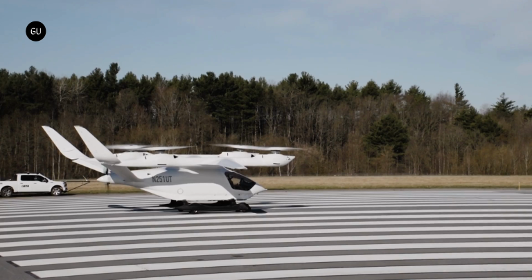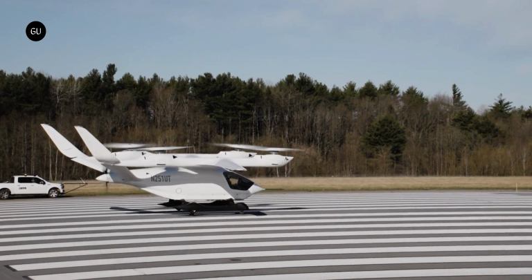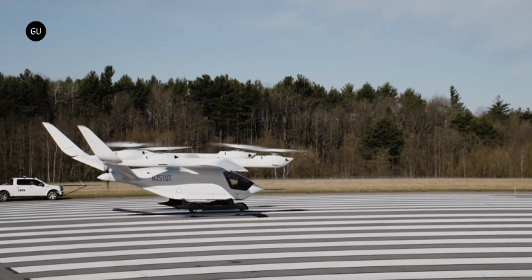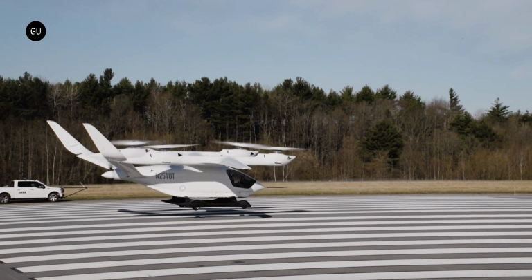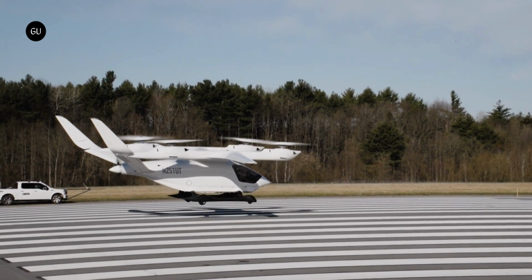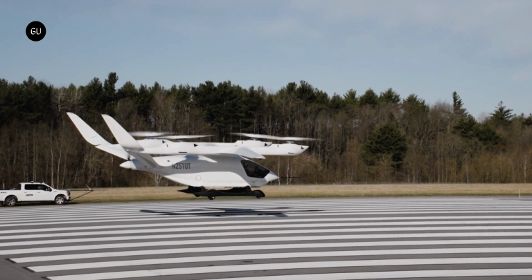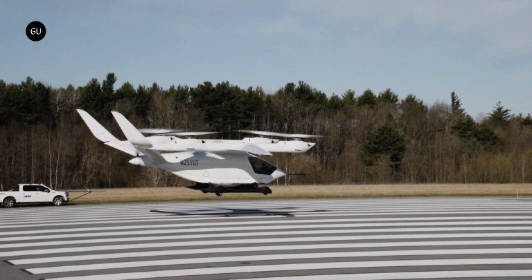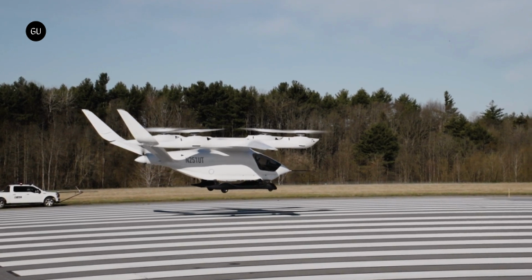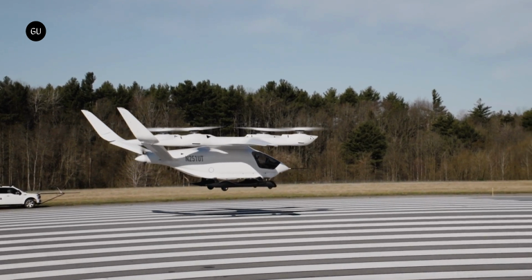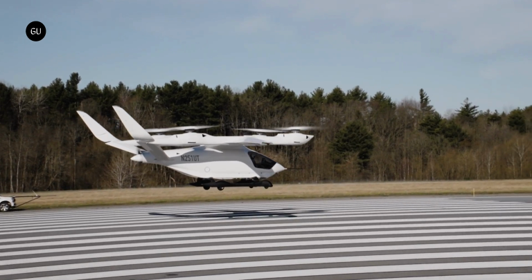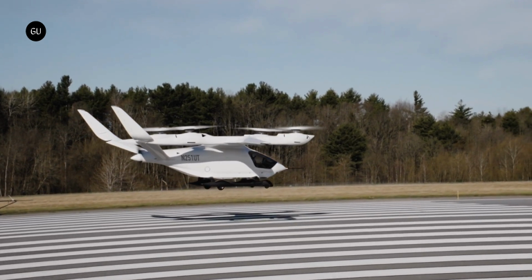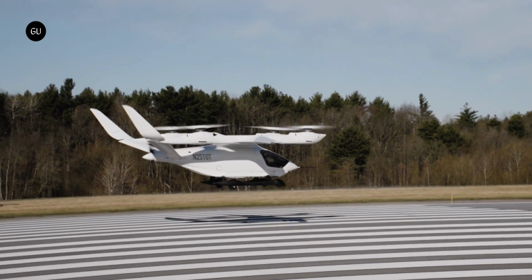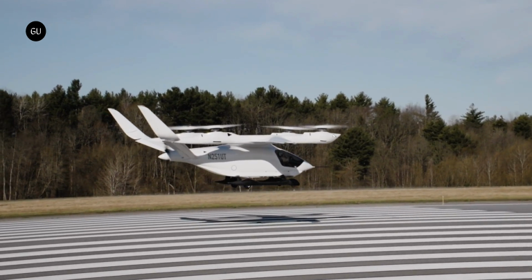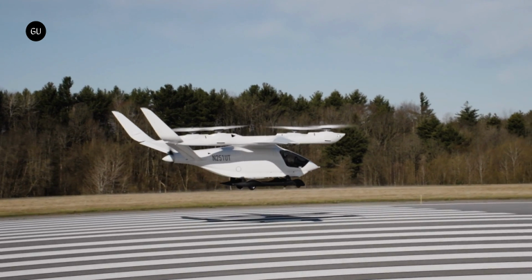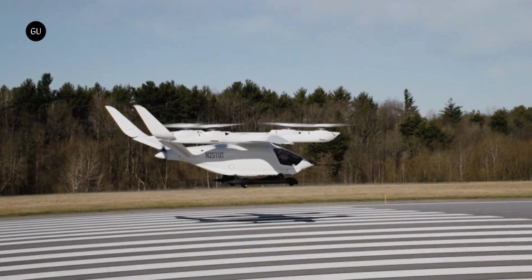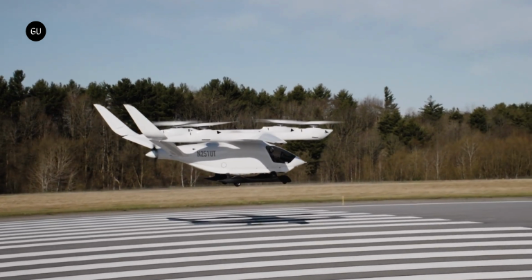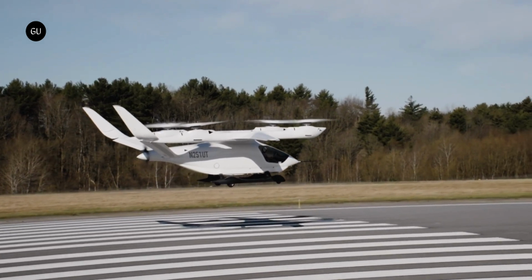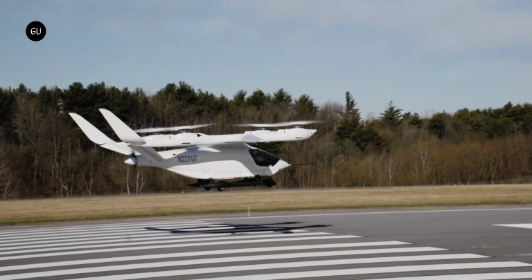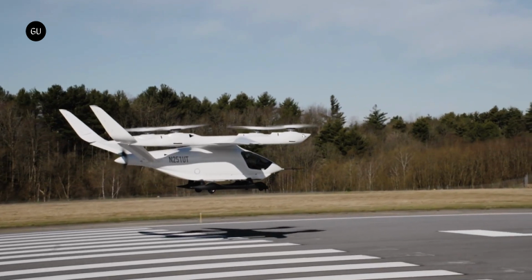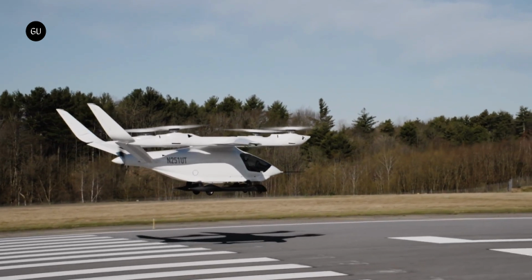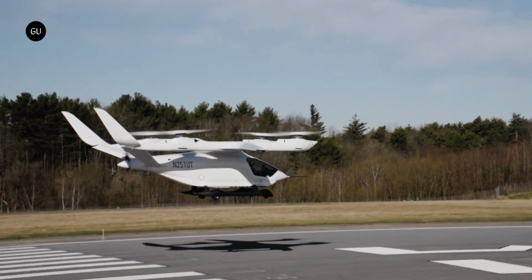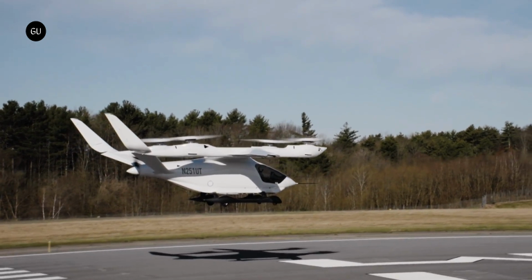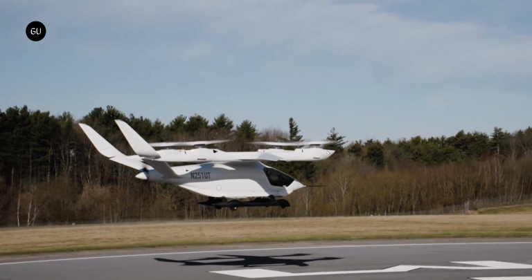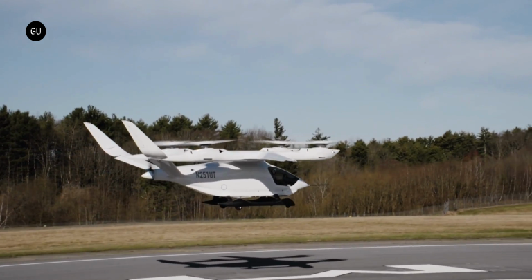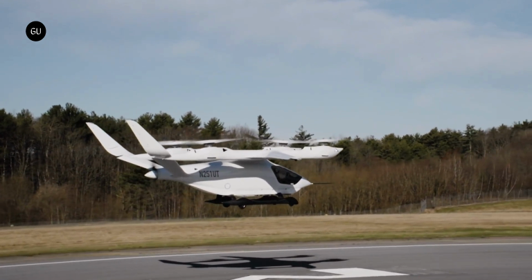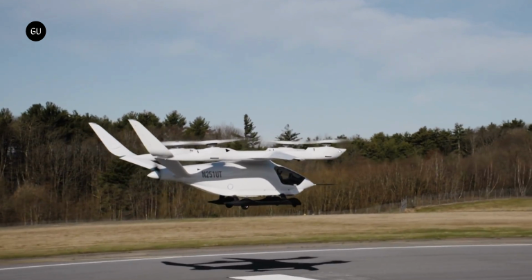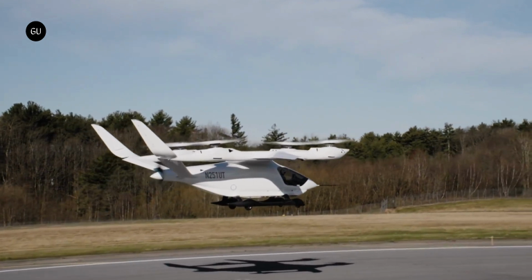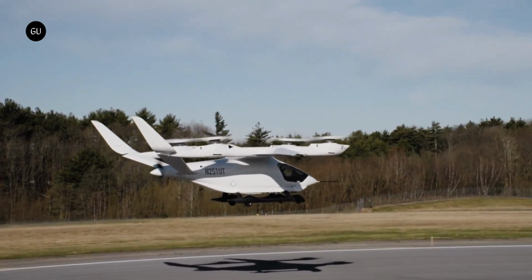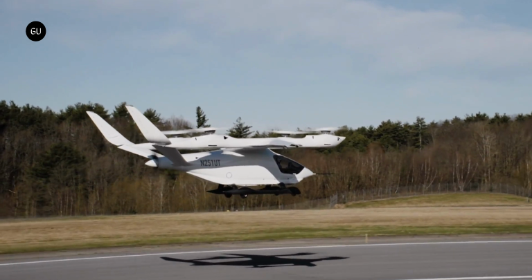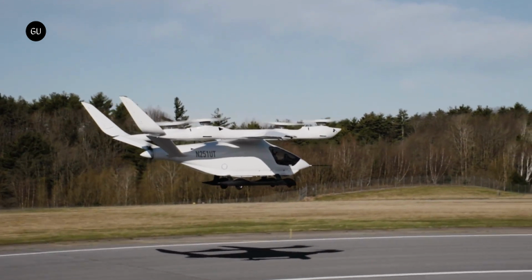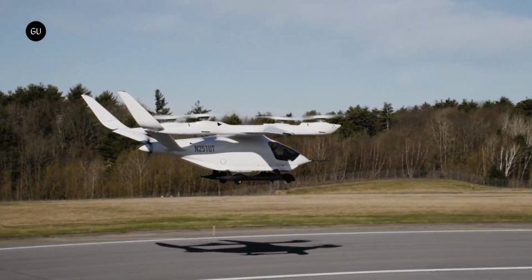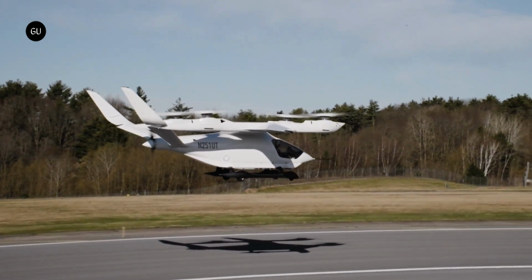Now it's taken another major step, becoming the first to perform a successful transition from helicopter-style hovering to airplane-like cruising, with a pilot on board. And it's kindly captured the achievement on video.